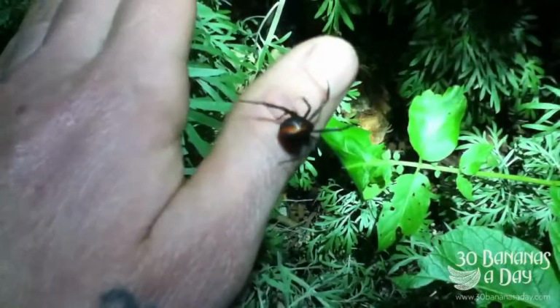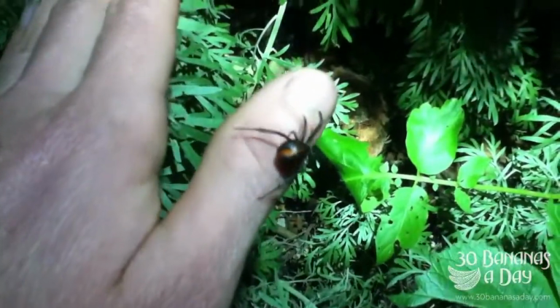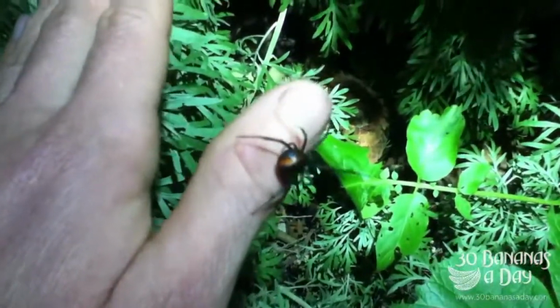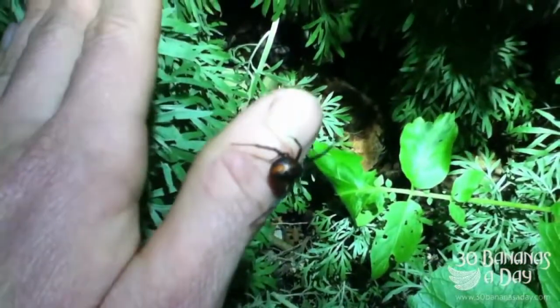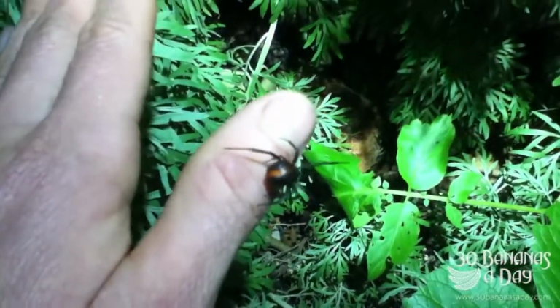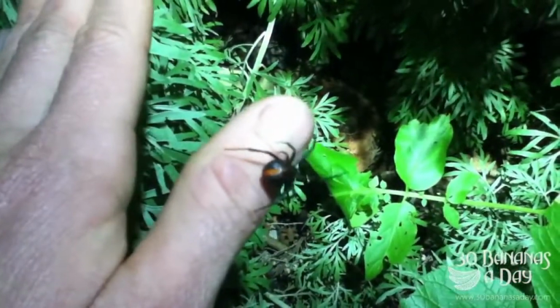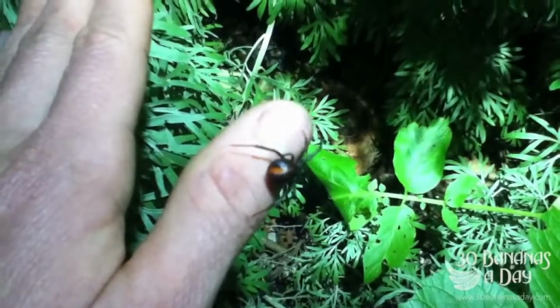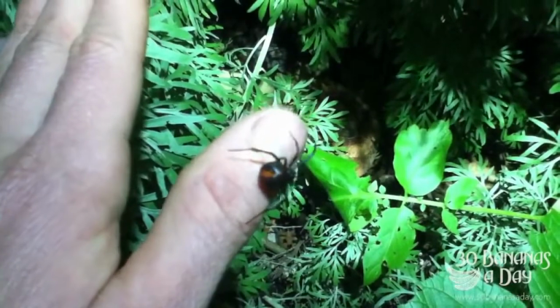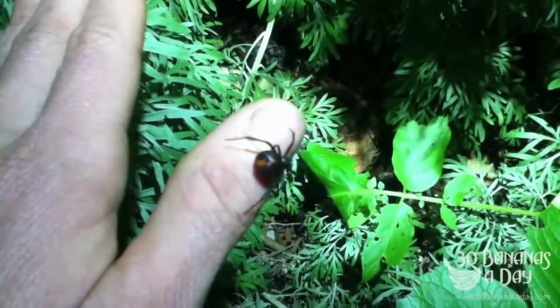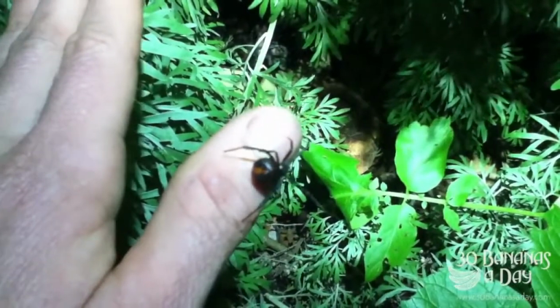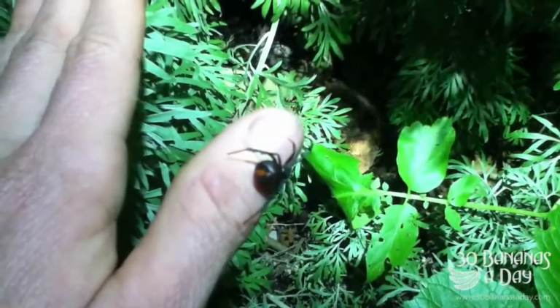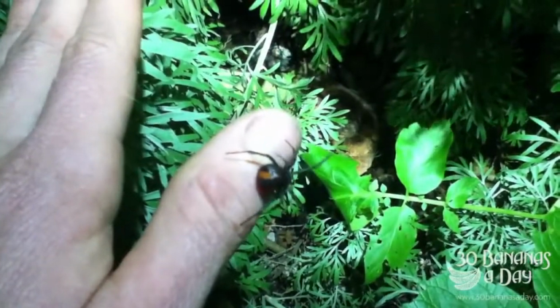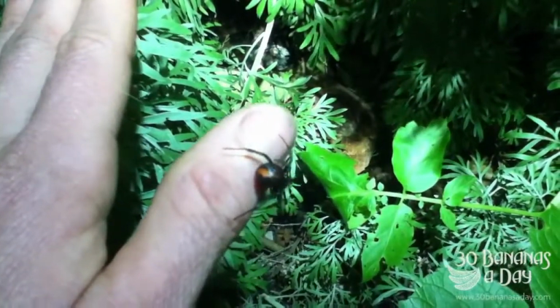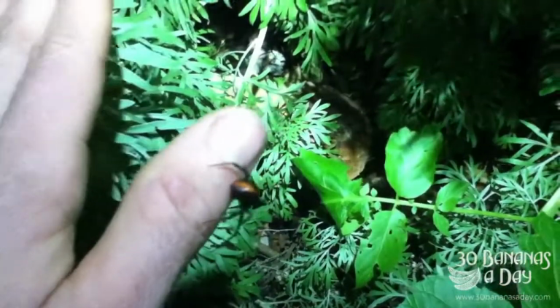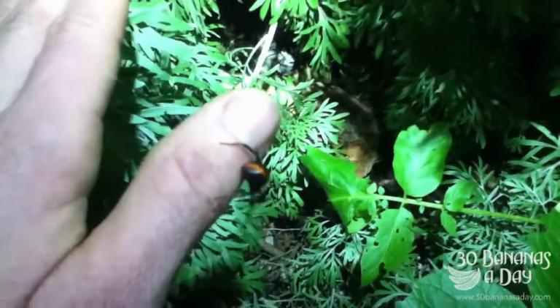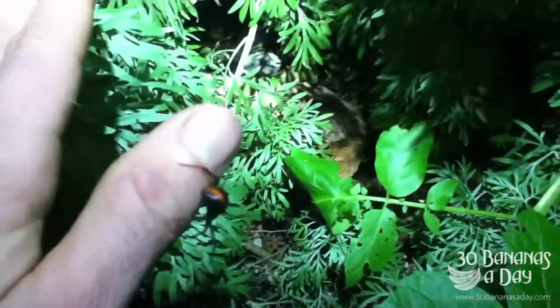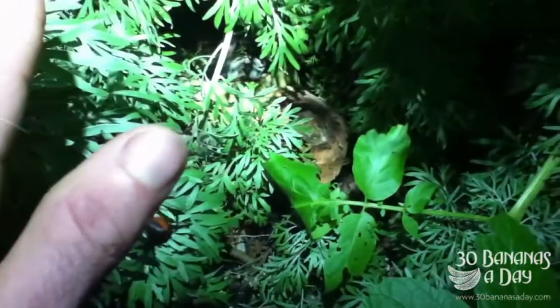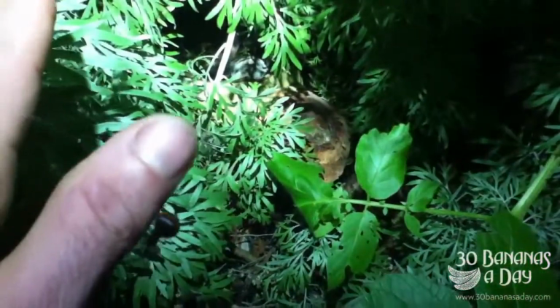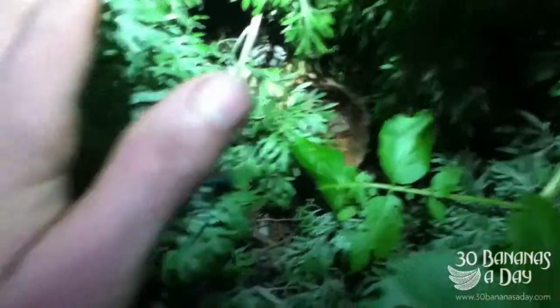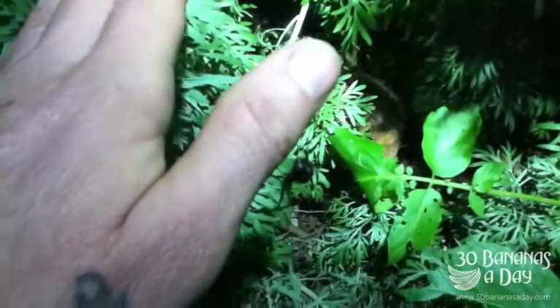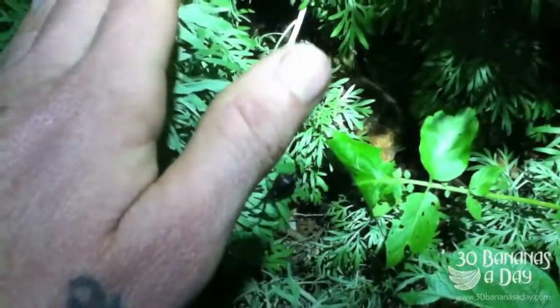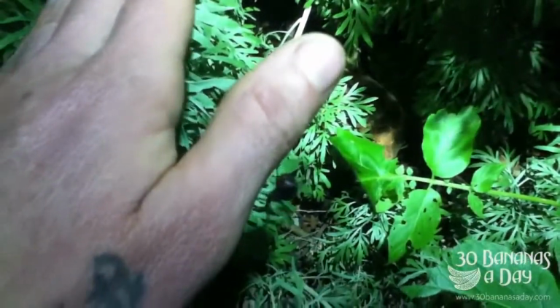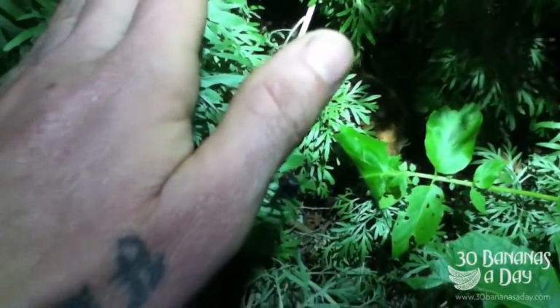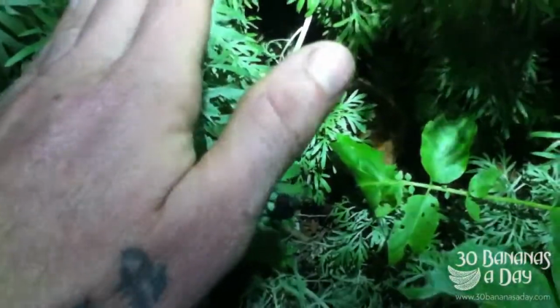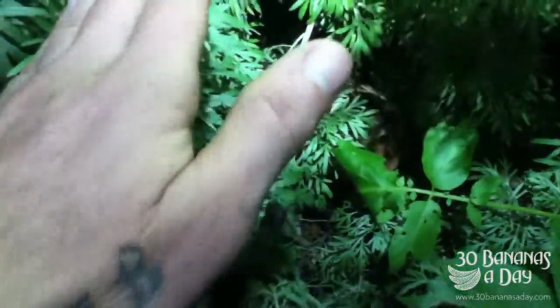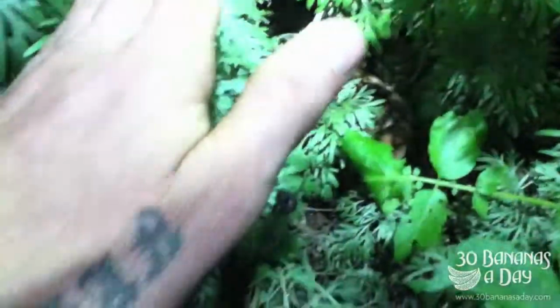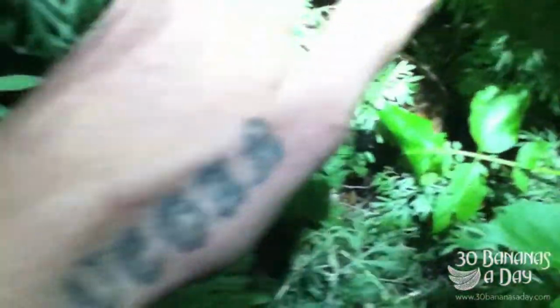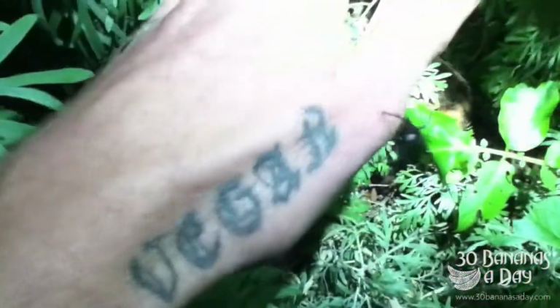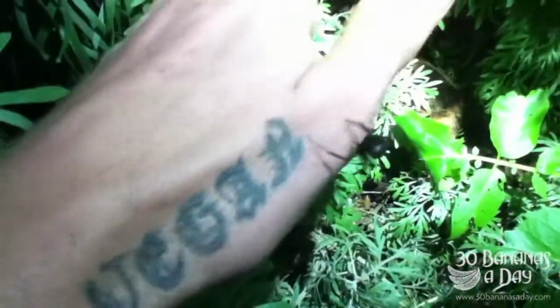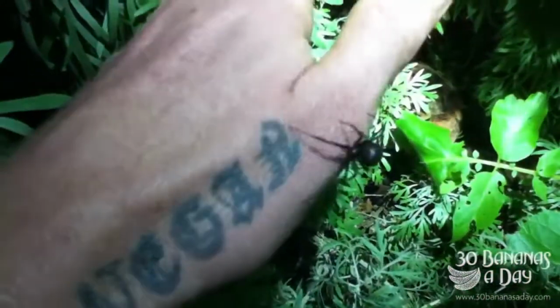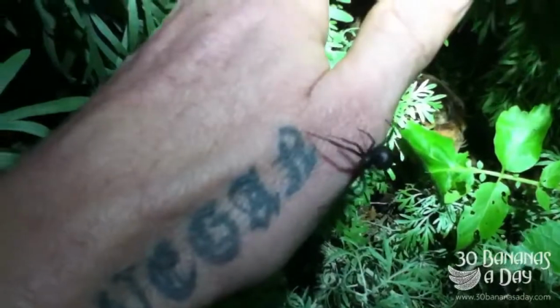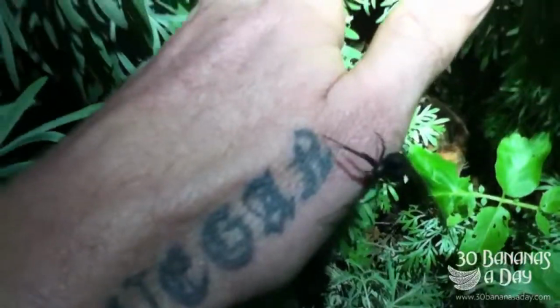Very beautiful spider. It's the Black Widow's cousin — actually more toxic than the Black Widow. It's the Redback Spider. You can see a very timid, non-aggressive animal. Don't try this at home though.